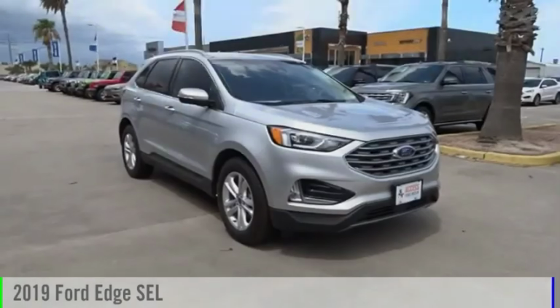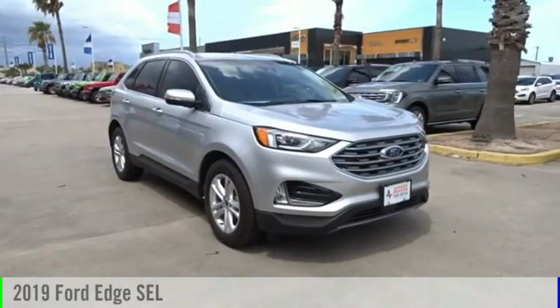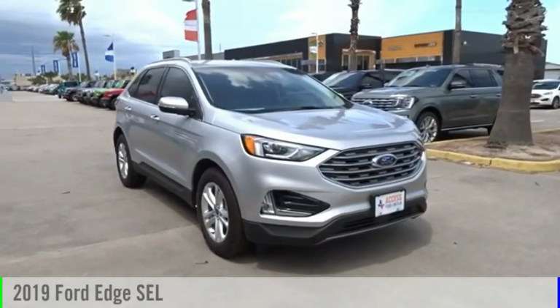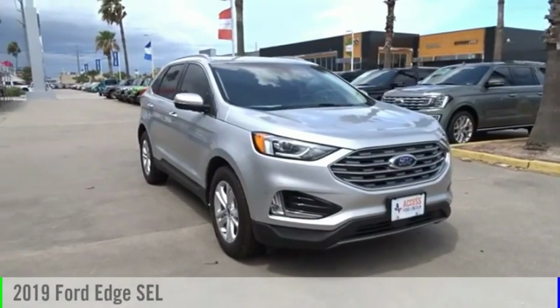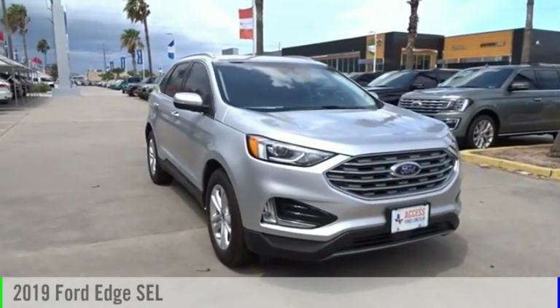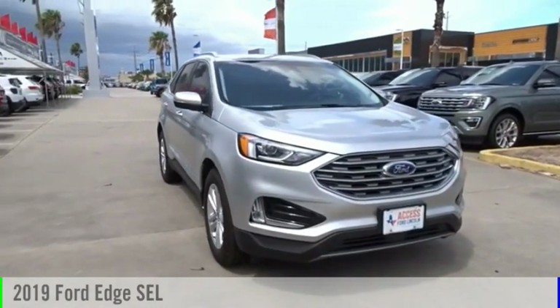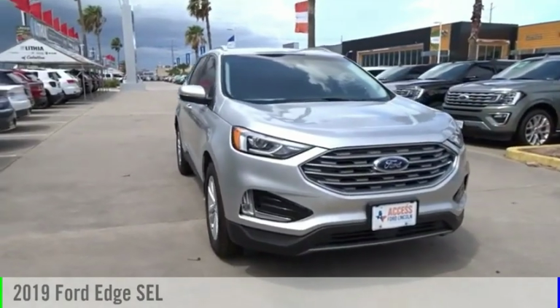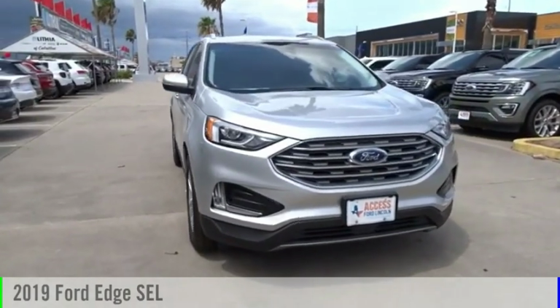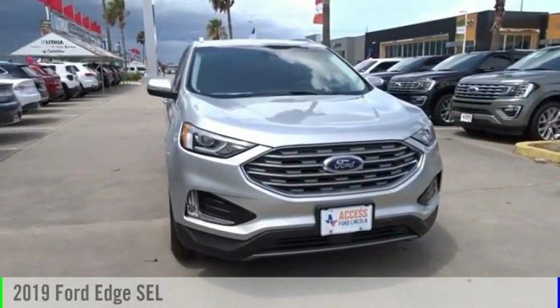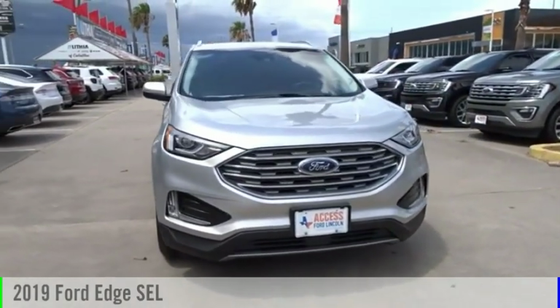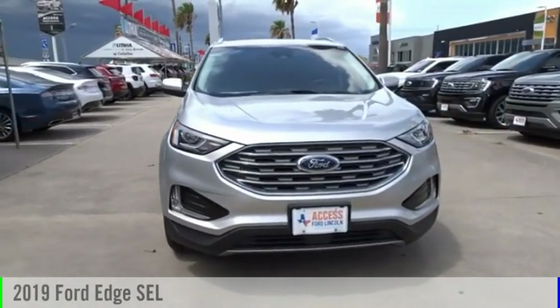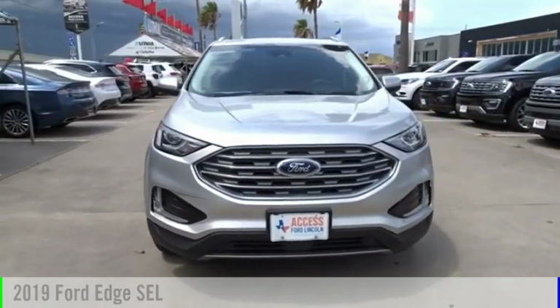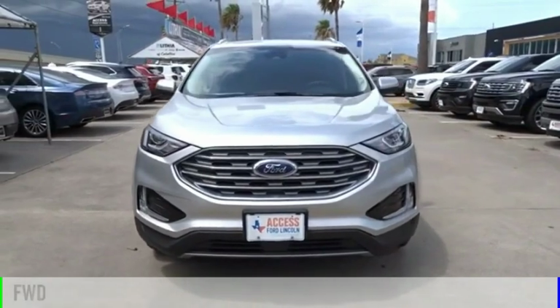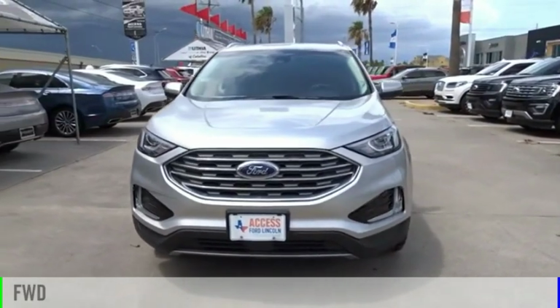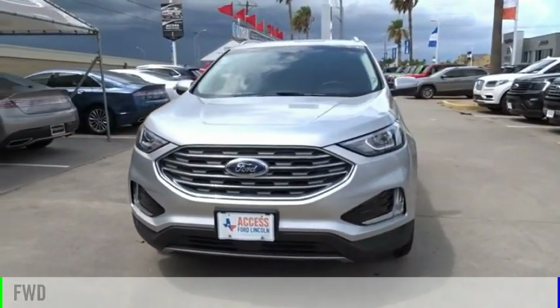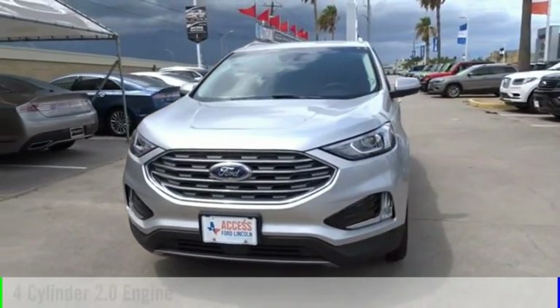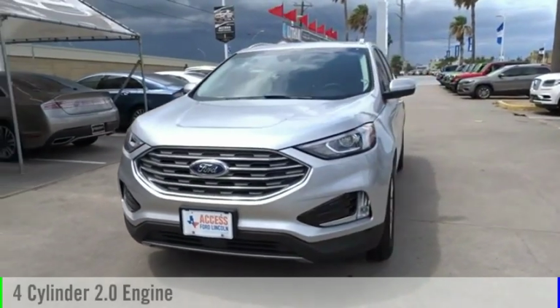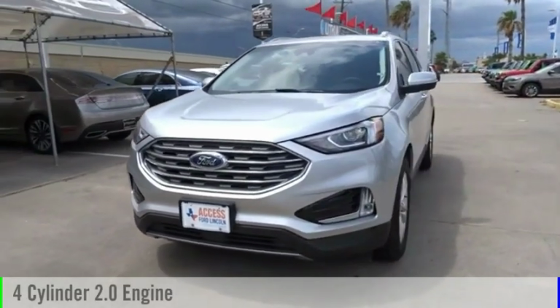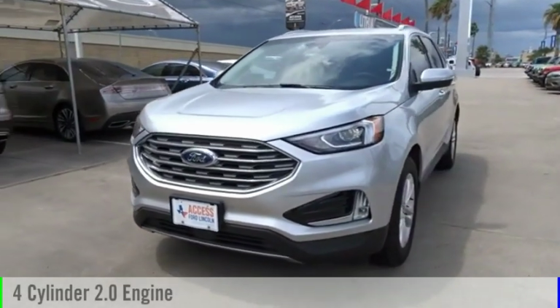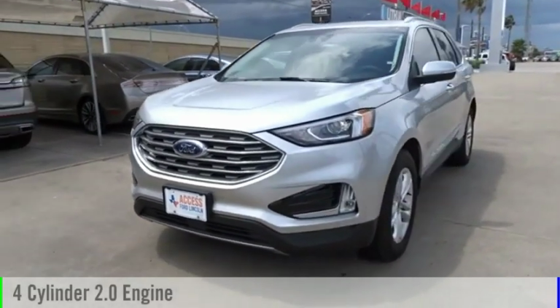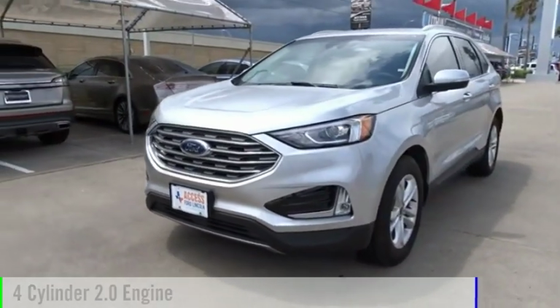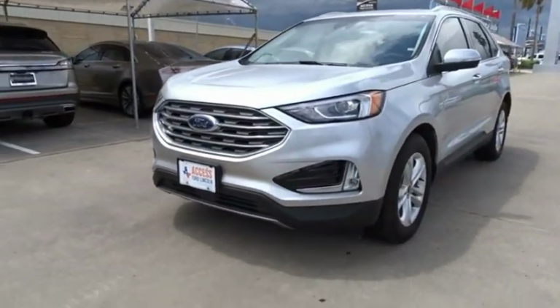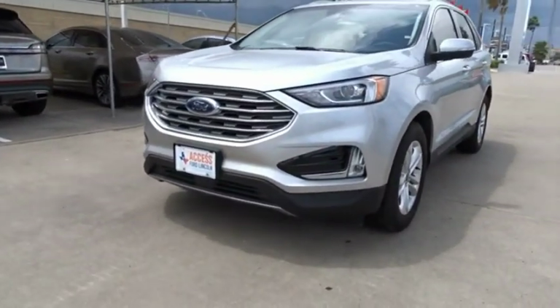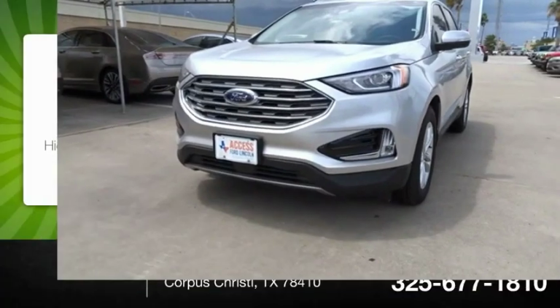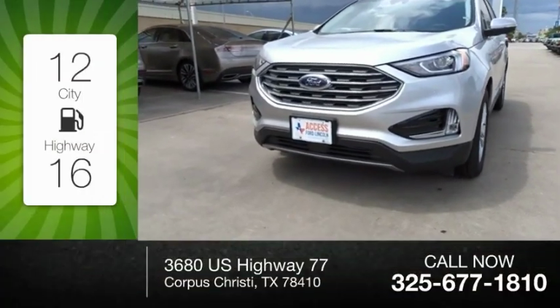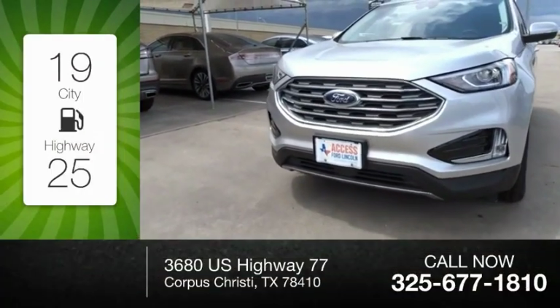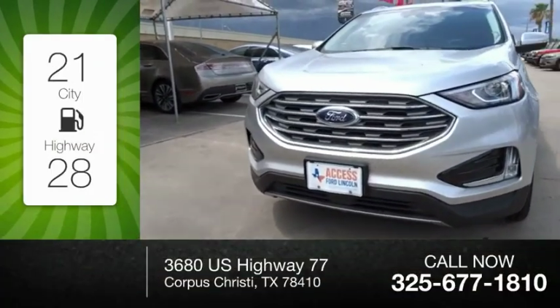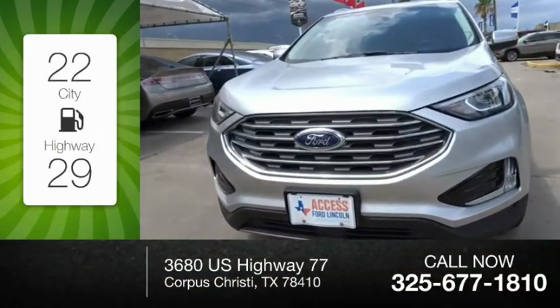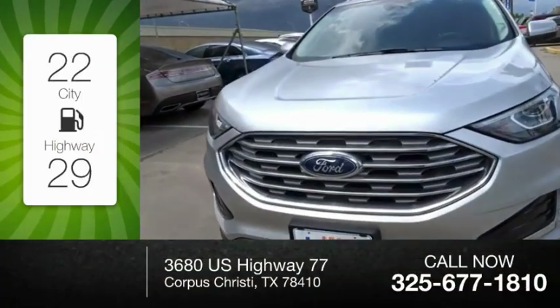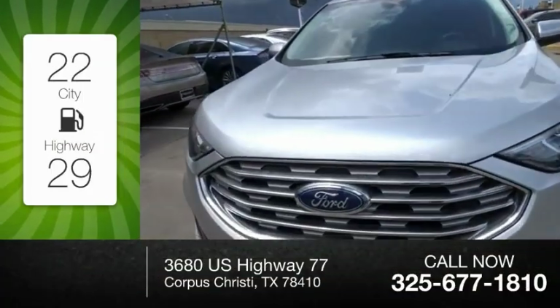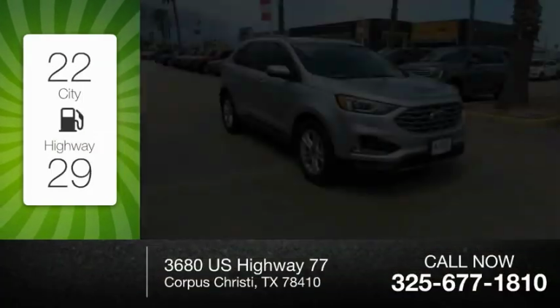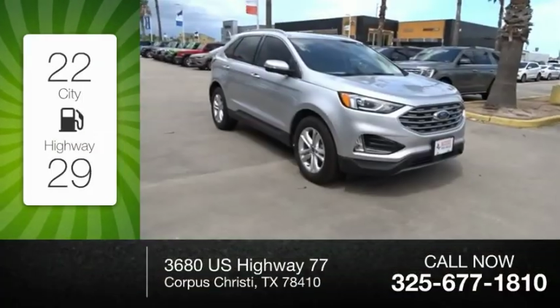You are going to love the 2019 Edge. This vehicle is powered by a front-wheel drive, four-cylinder, 2.0-liter engine. Great fuel efficiency saves you money by requiring fewer trips to the gas station.